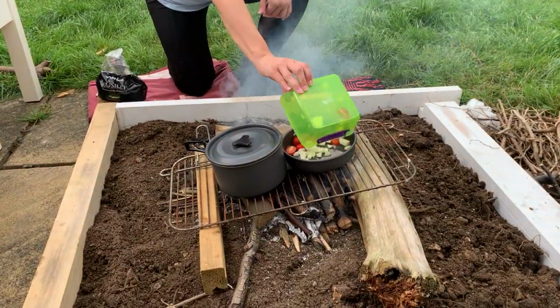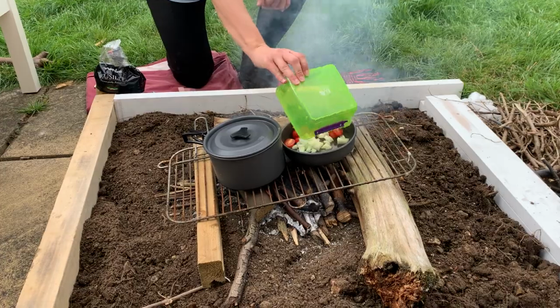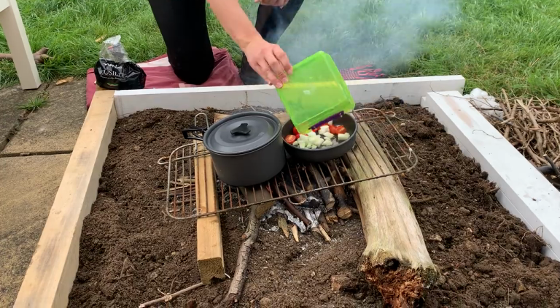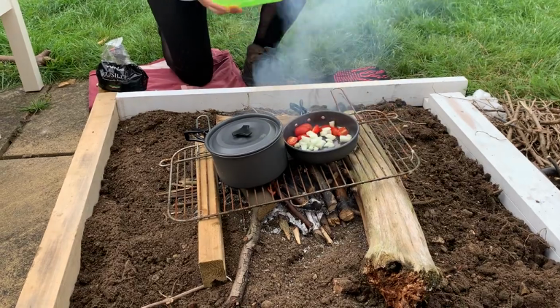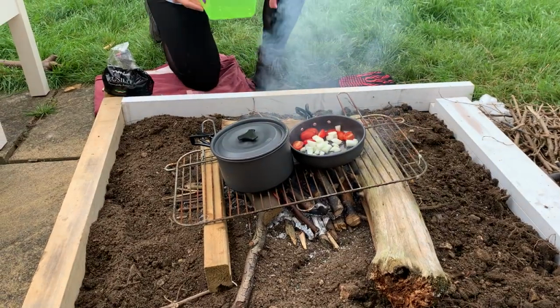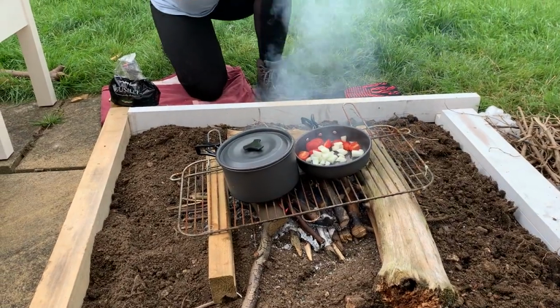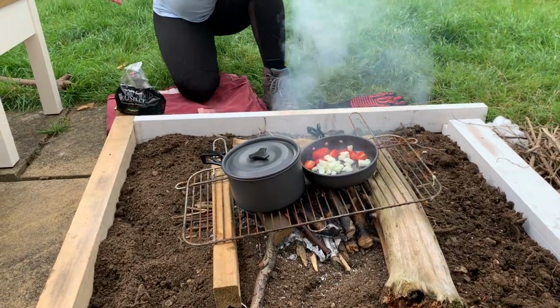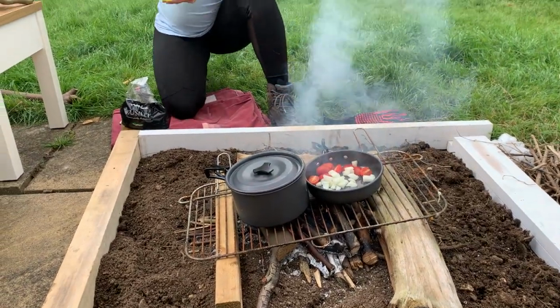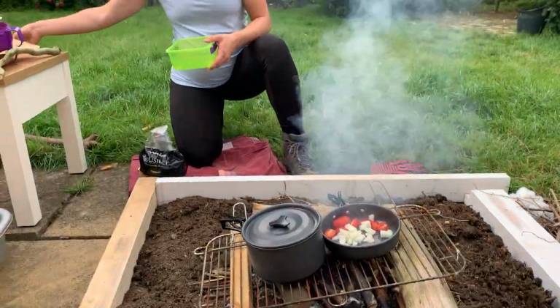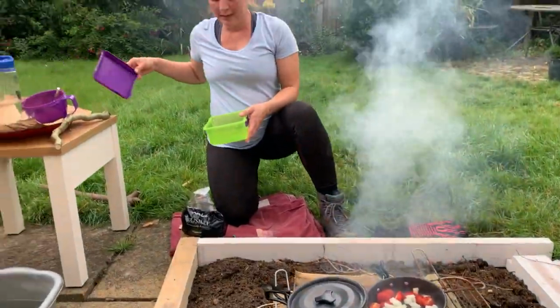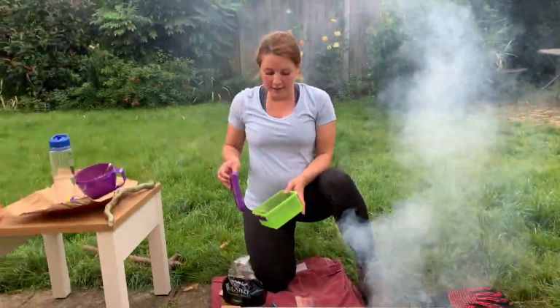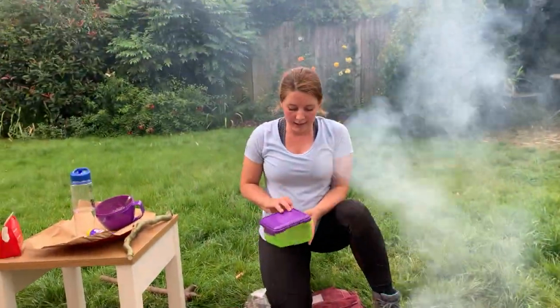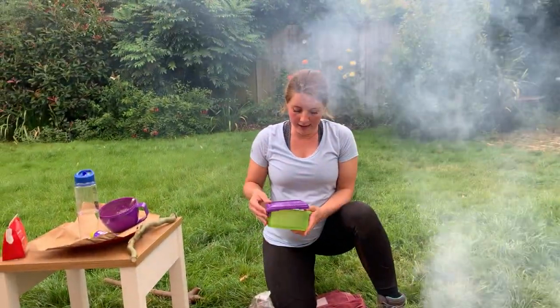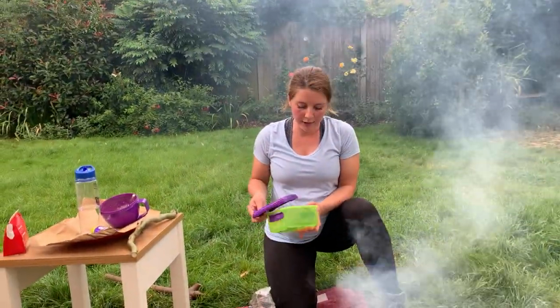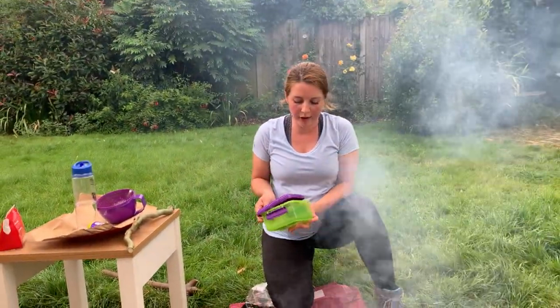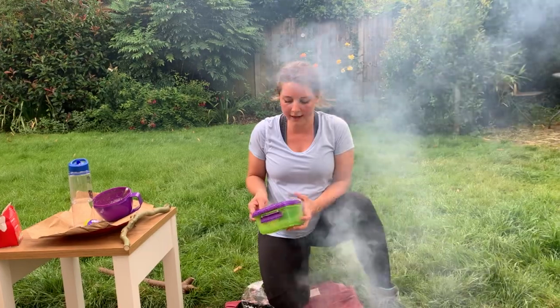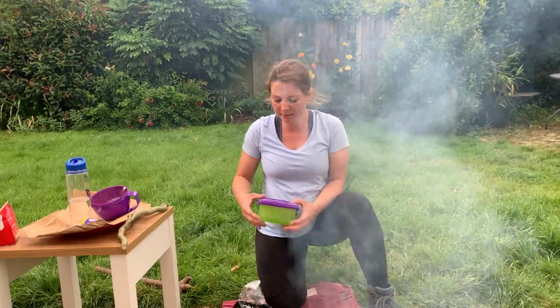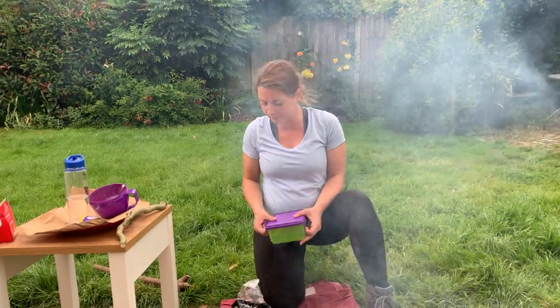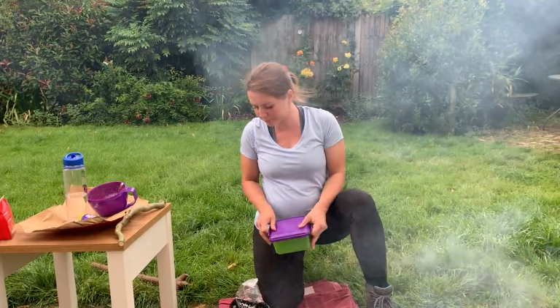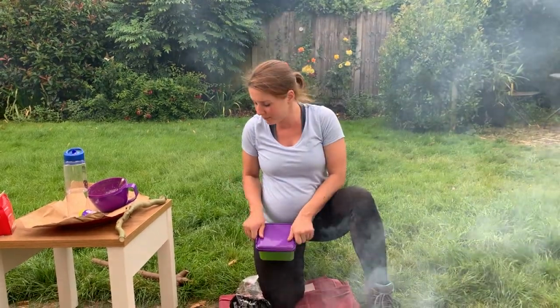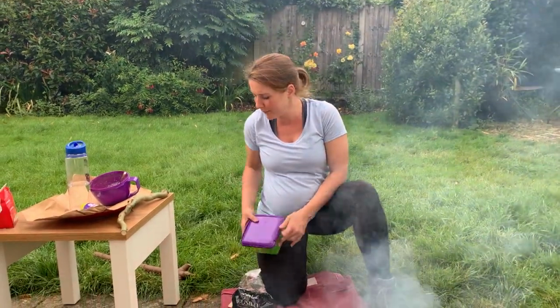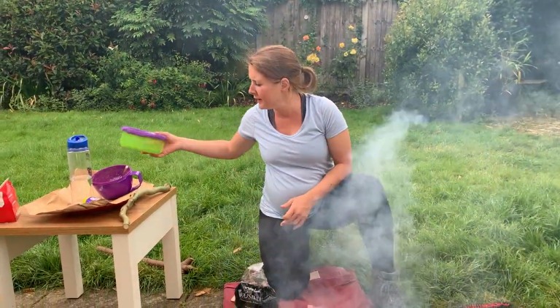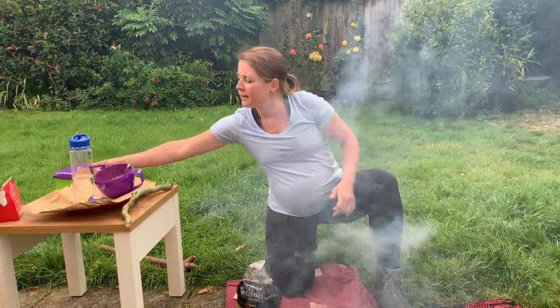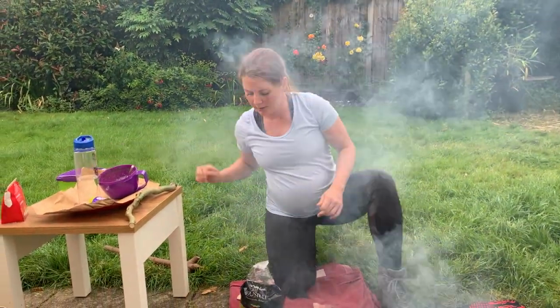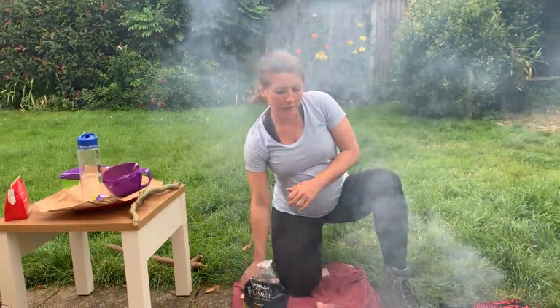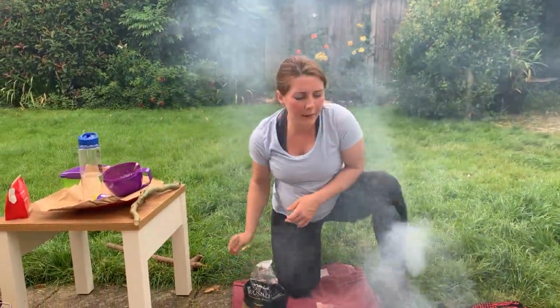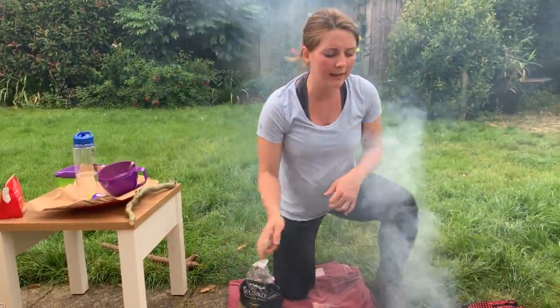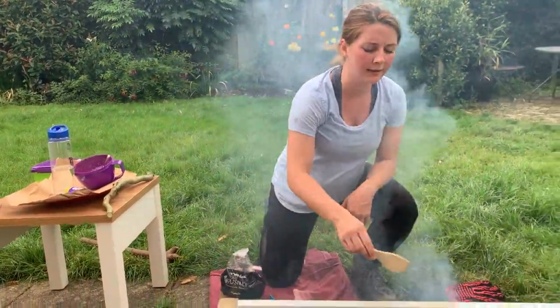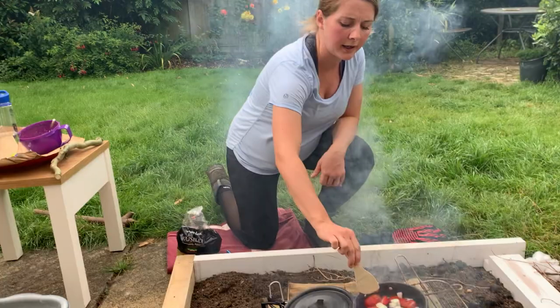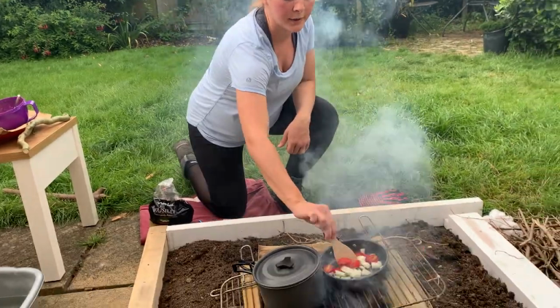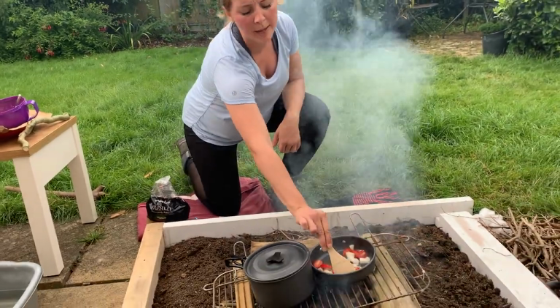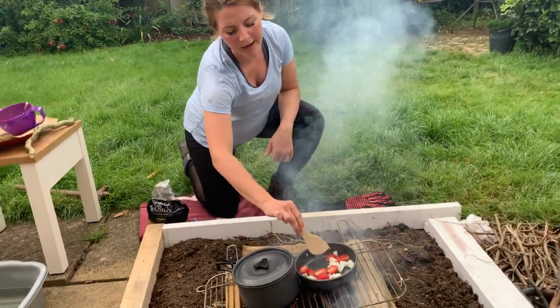So I've got my onions and tomatoes here and I'm just going to pop those into my pan. It has got a little bit of oil already in it and those will start frying. While that's going, I'm going to prepare my bread.